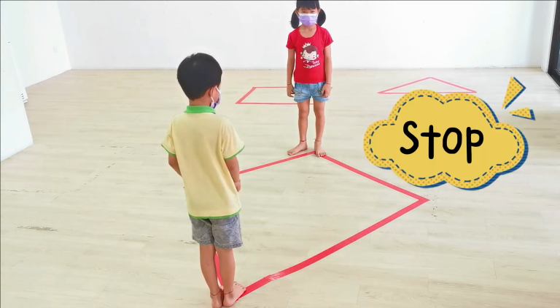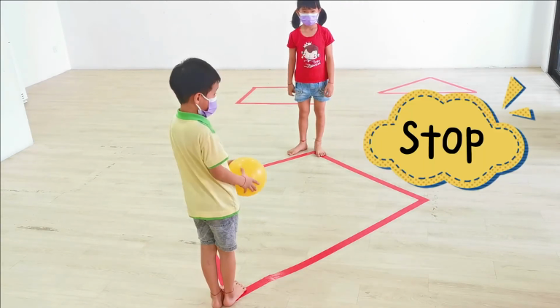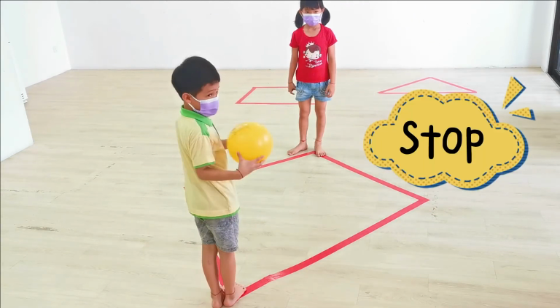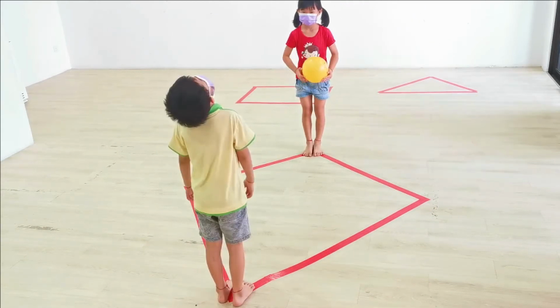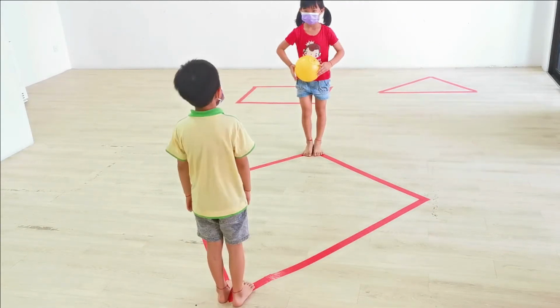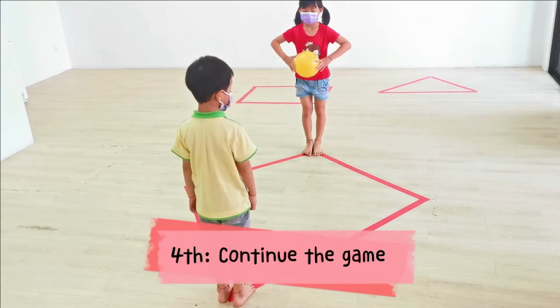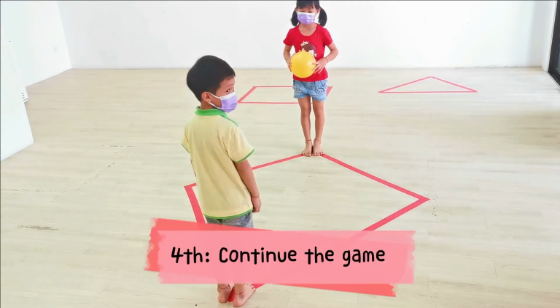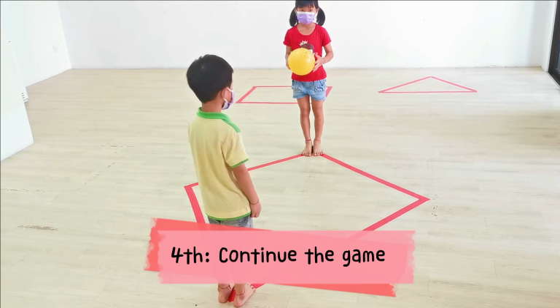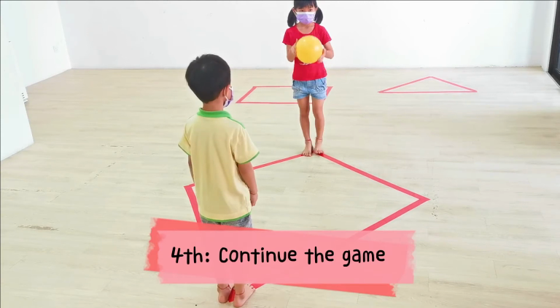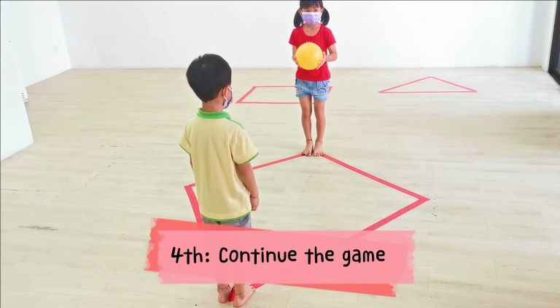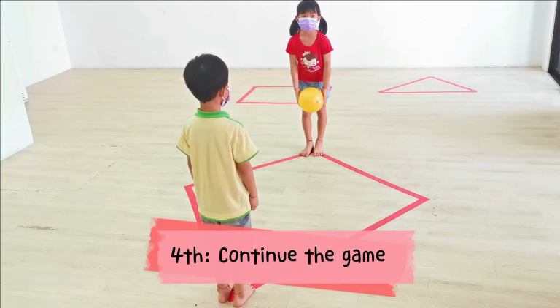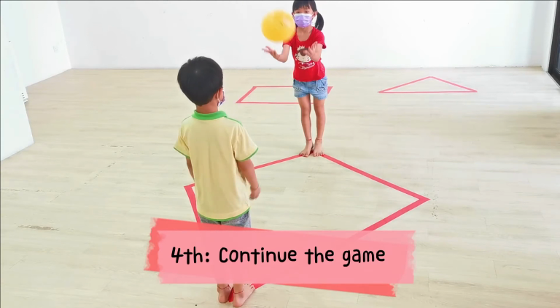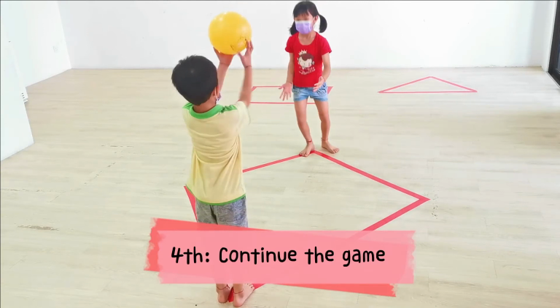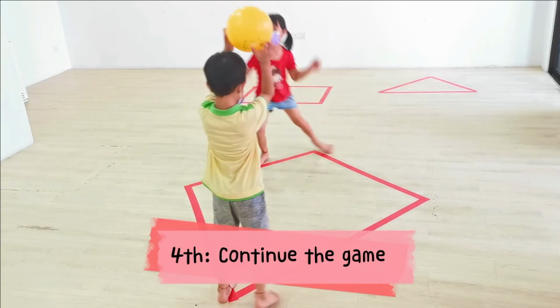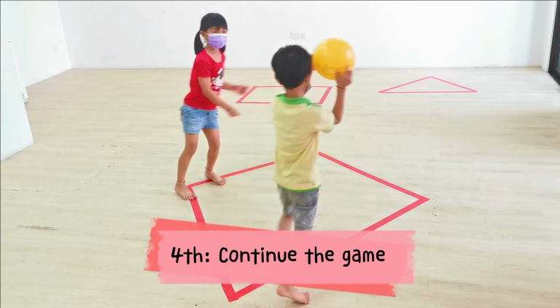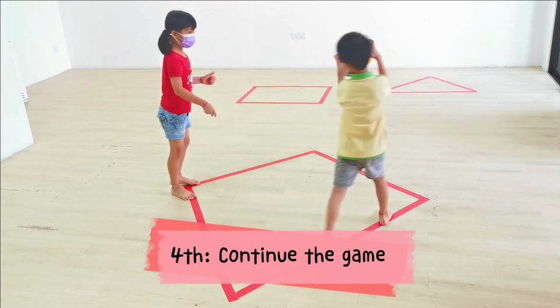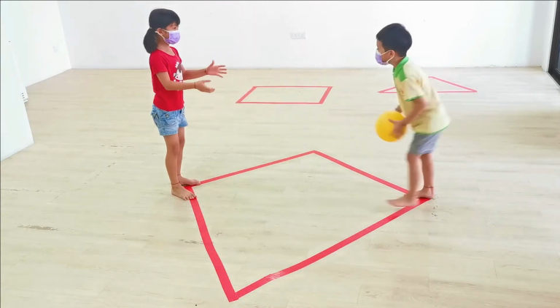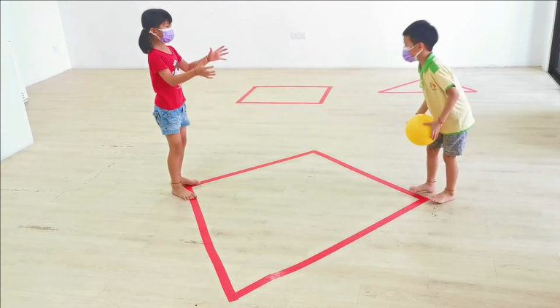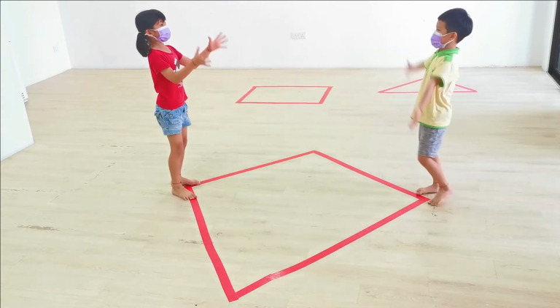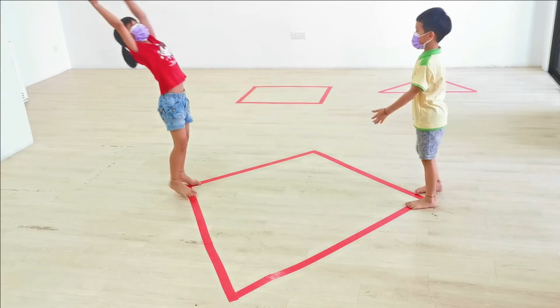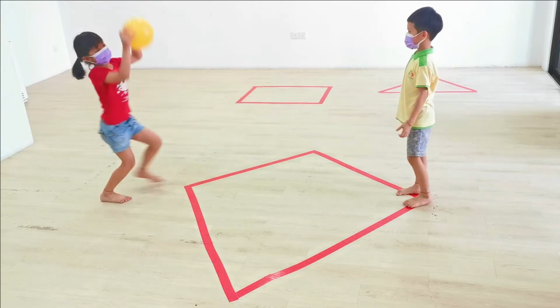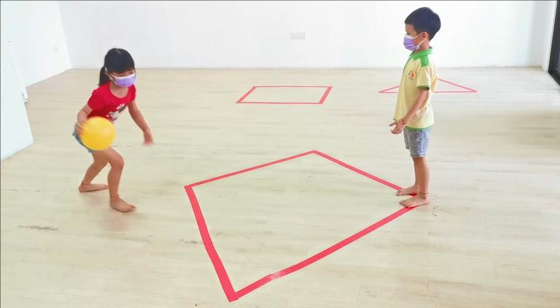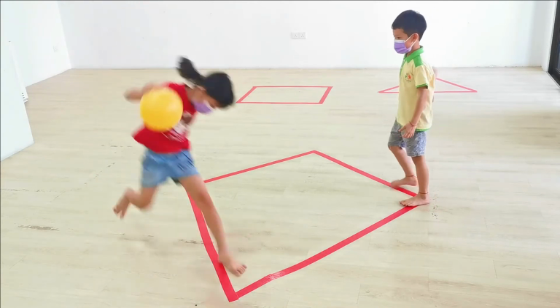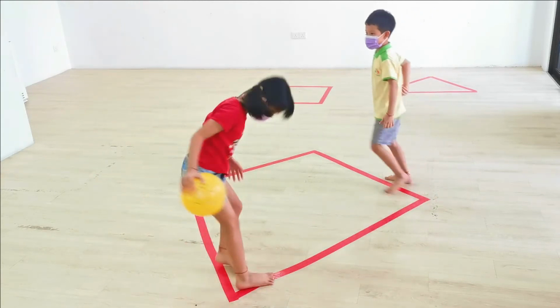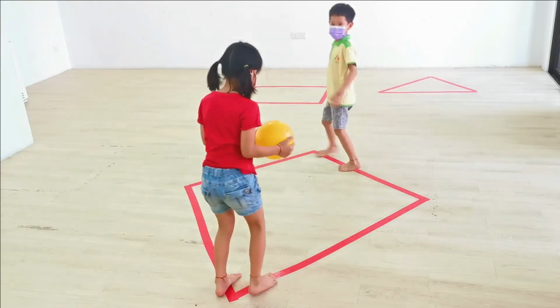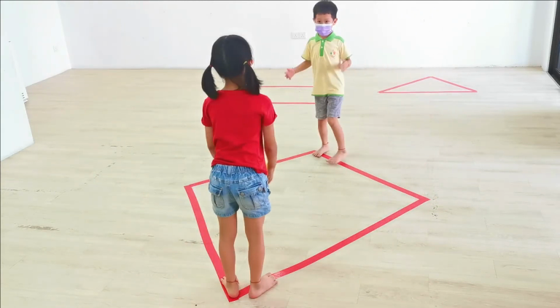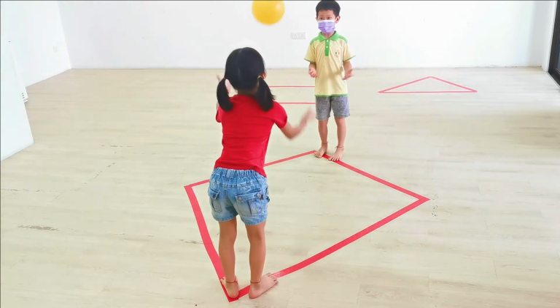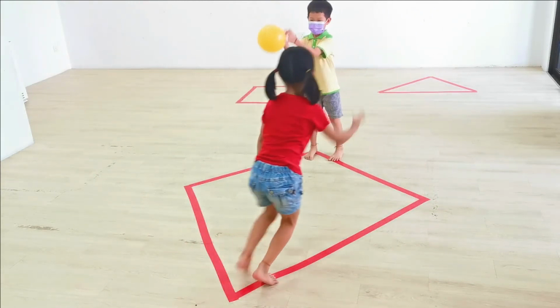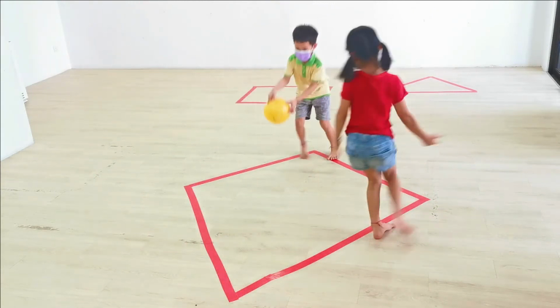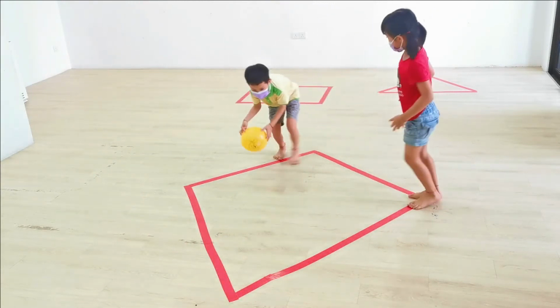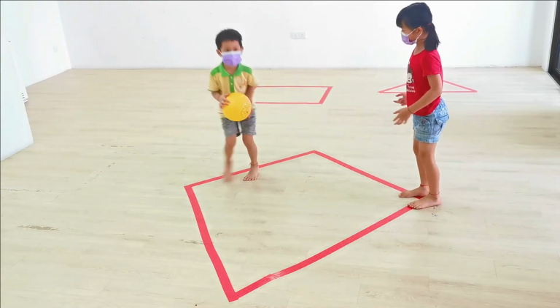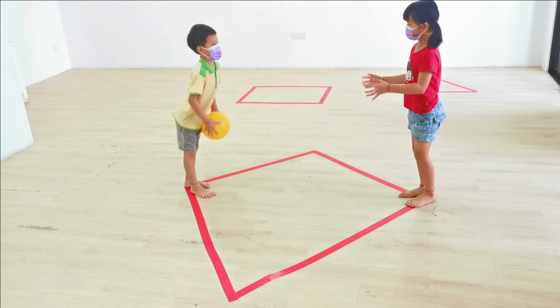Very good. Continue to throw the ball to your partner and move to the other point. All right. Speed up your move. Speed up. Speed up again.